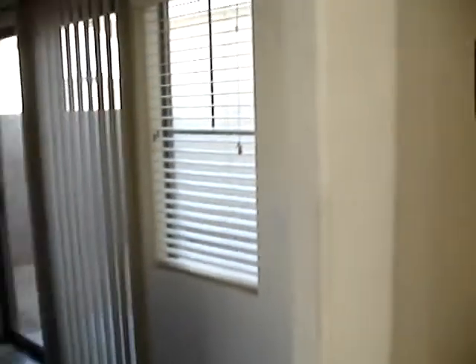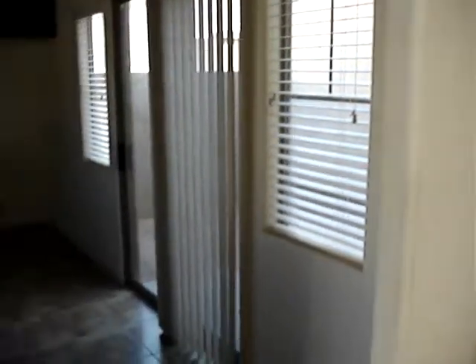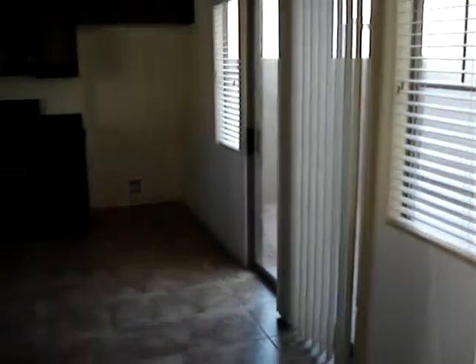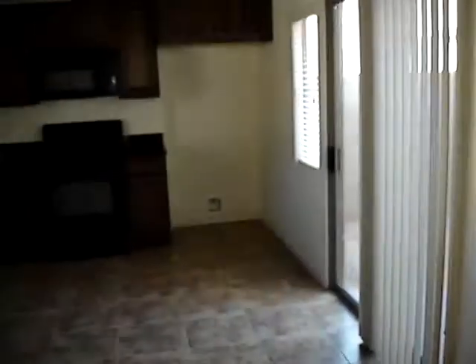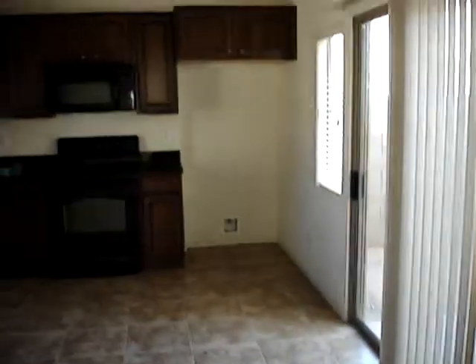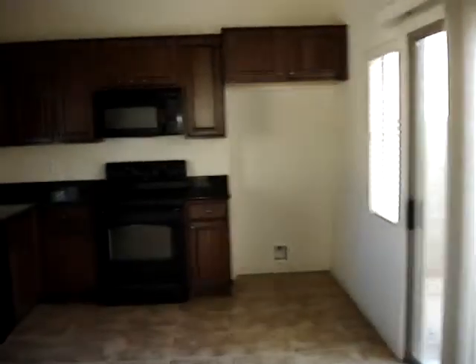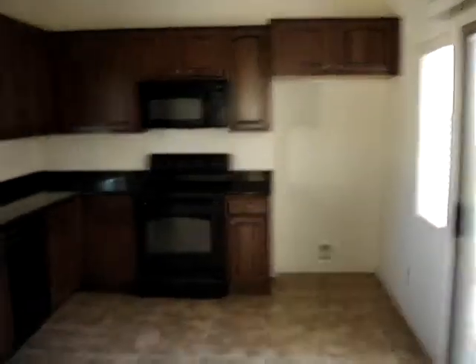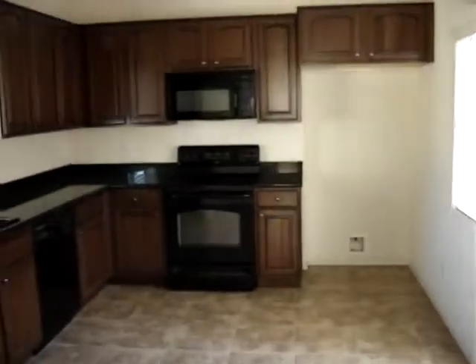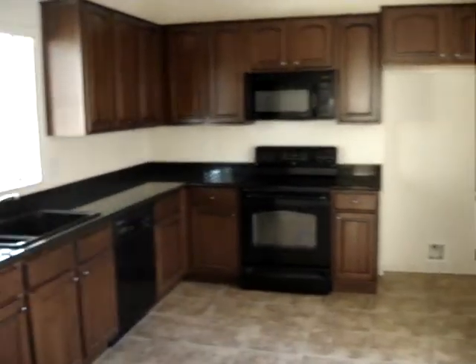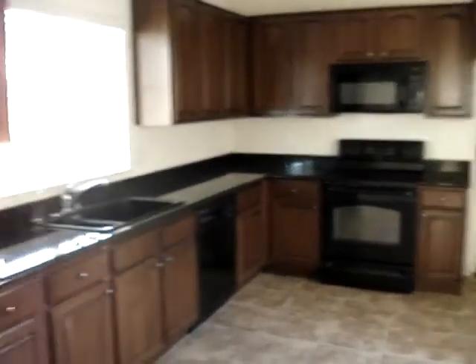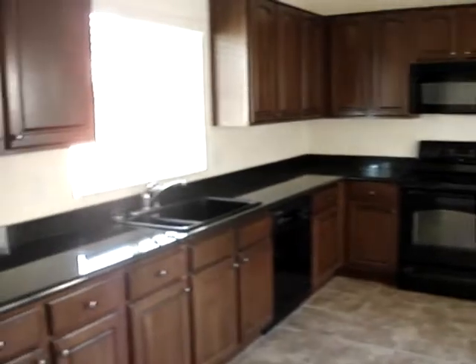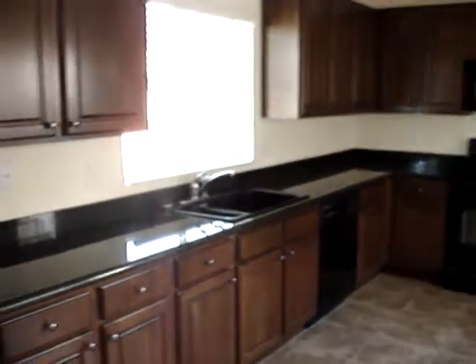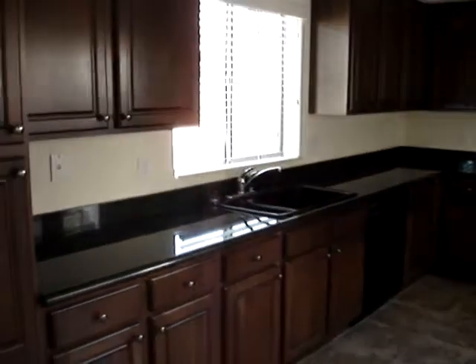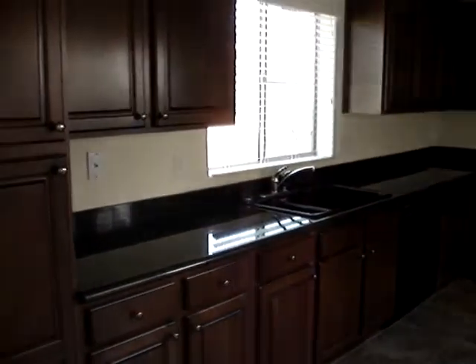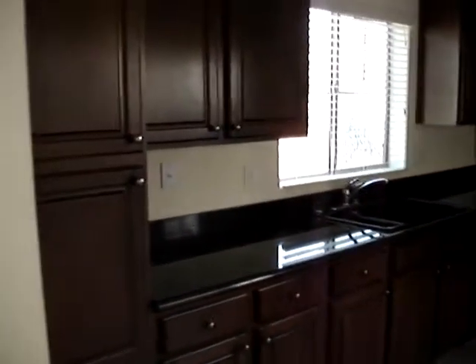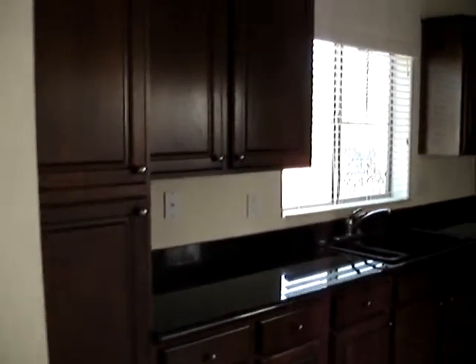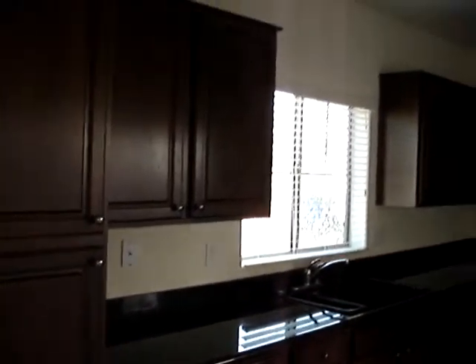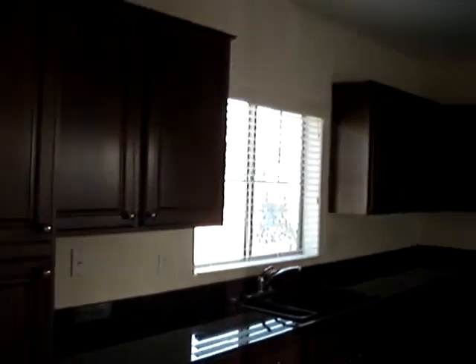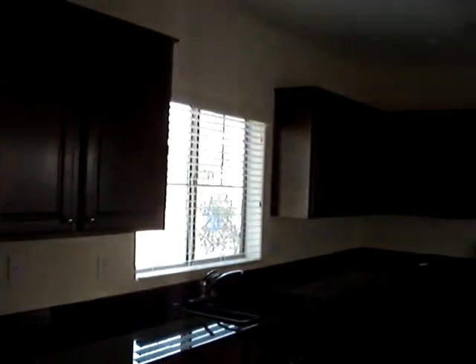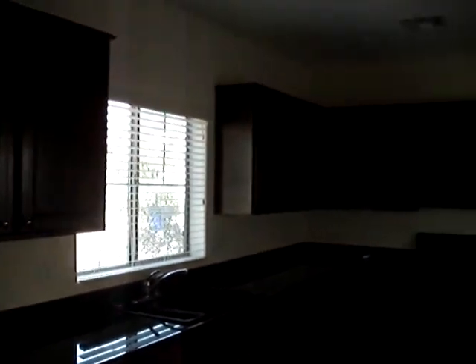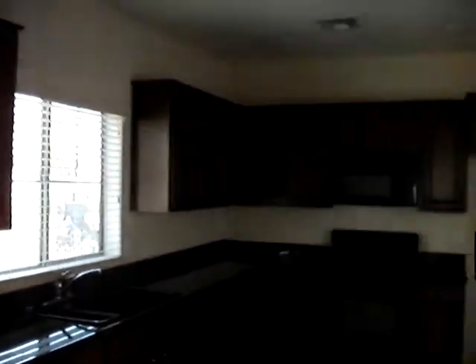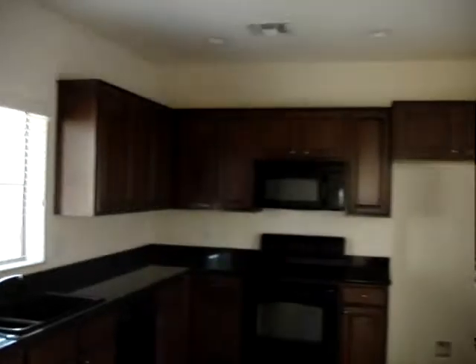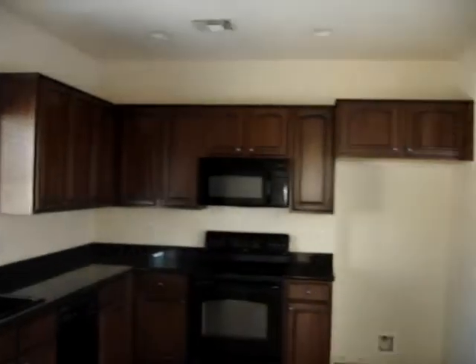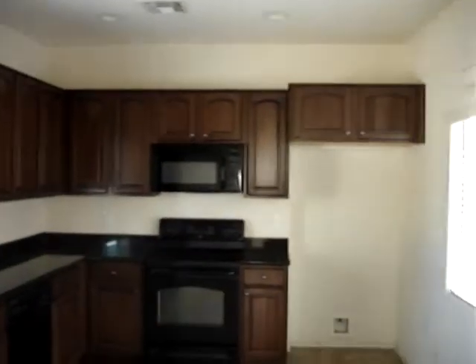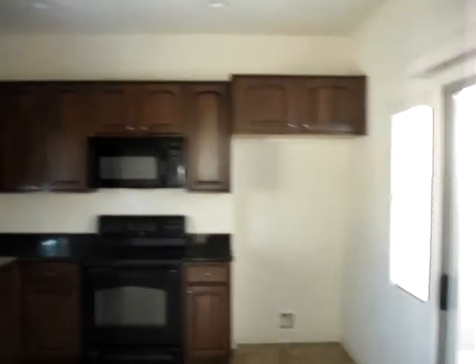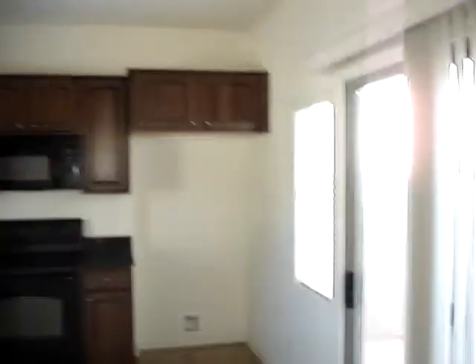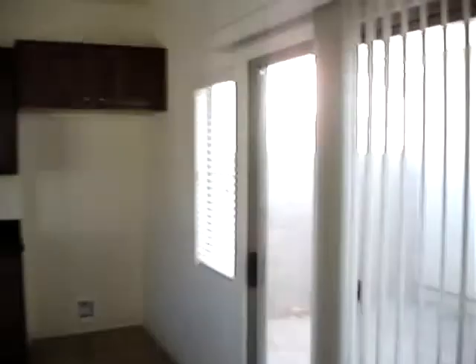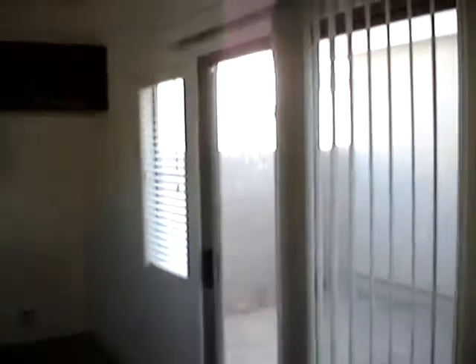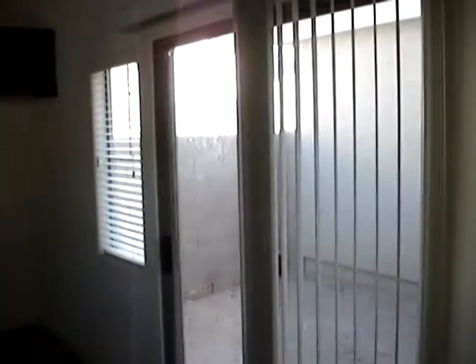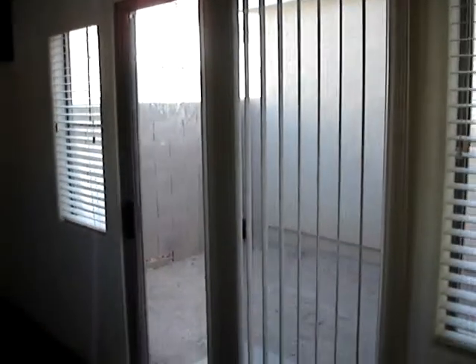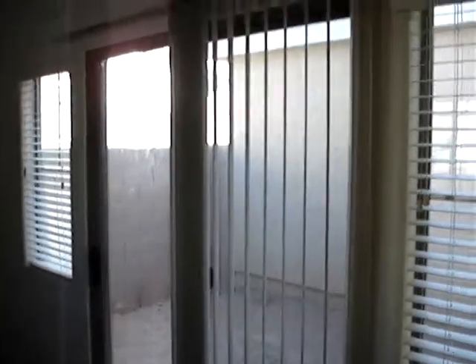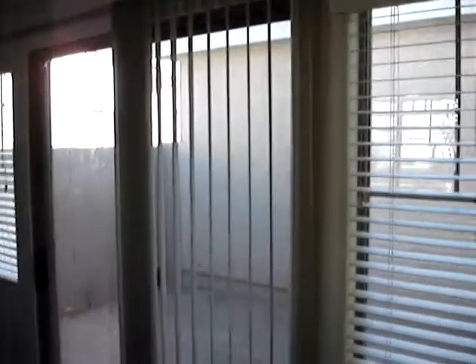Off to the left, we have a gorgeous kitchen — nice black granite countertops, upgraded 42-inch cabinets, and a sliding glass door into the patio area.